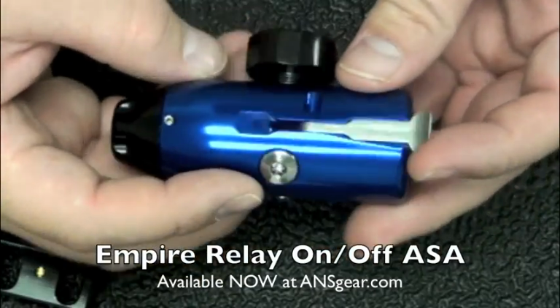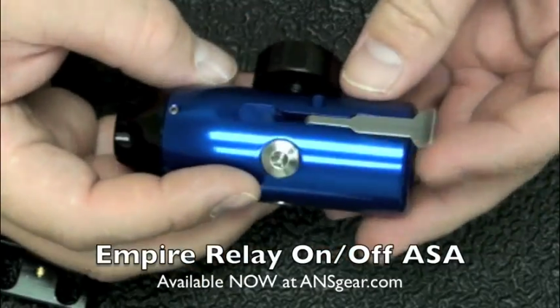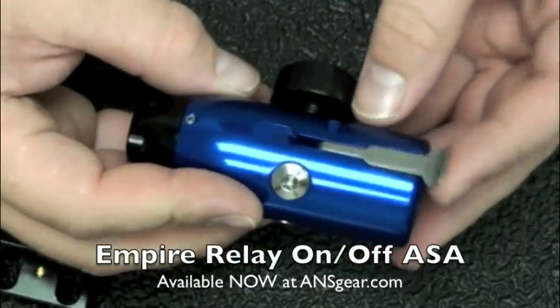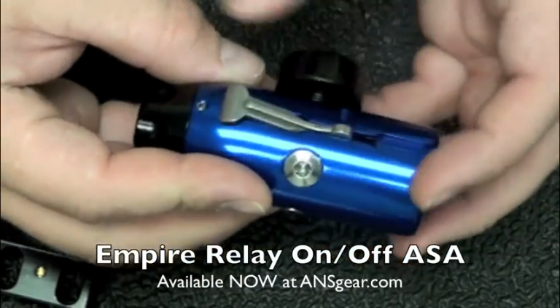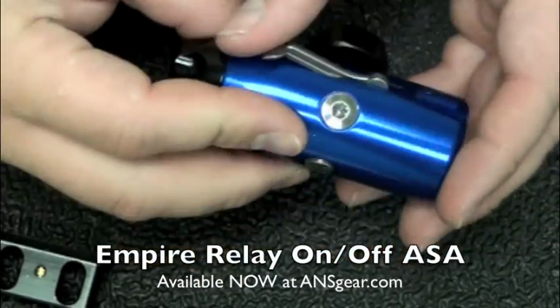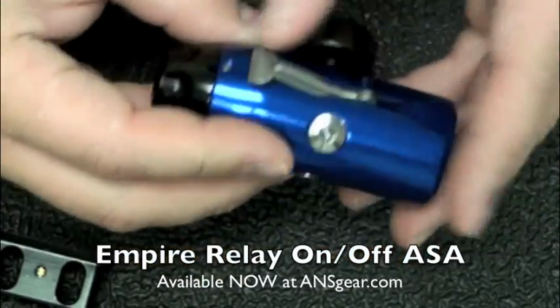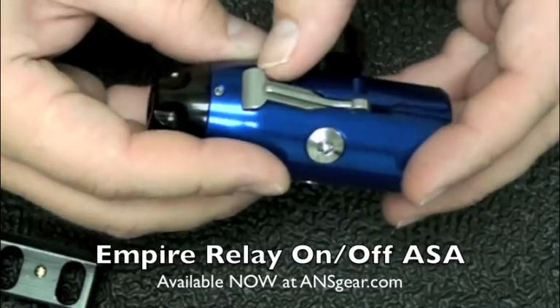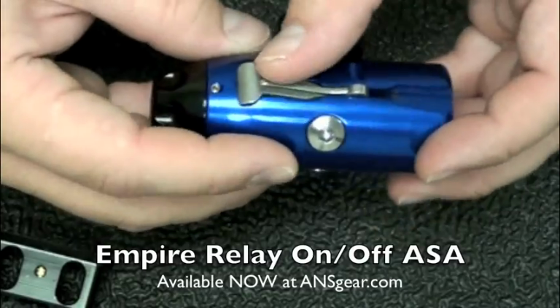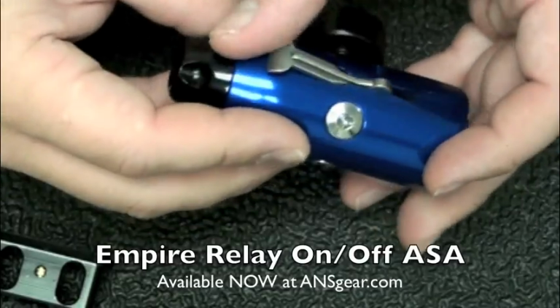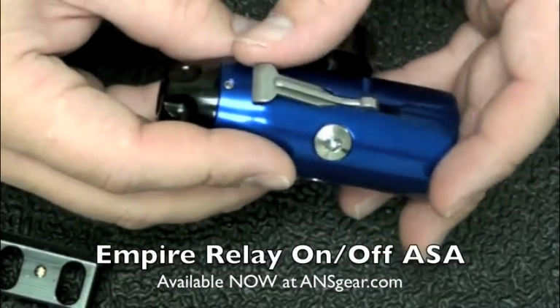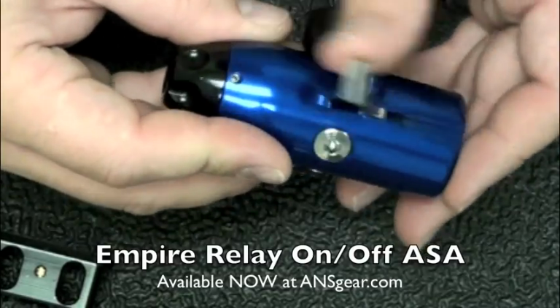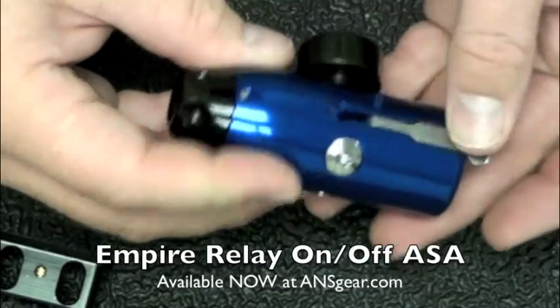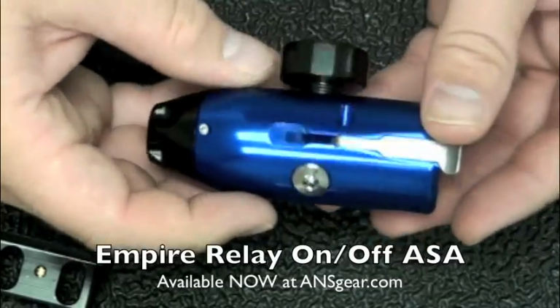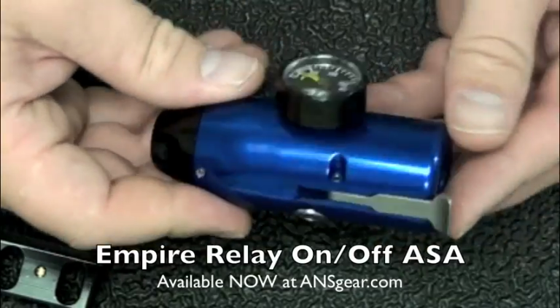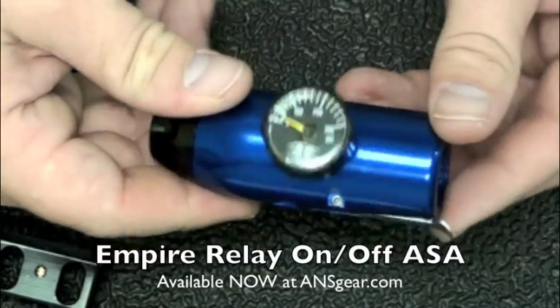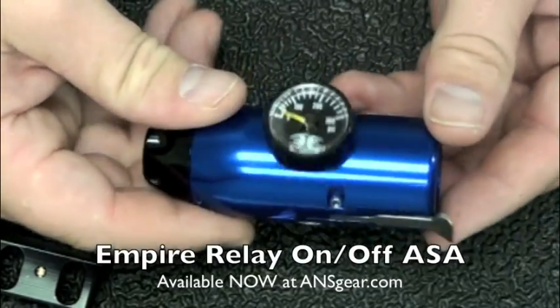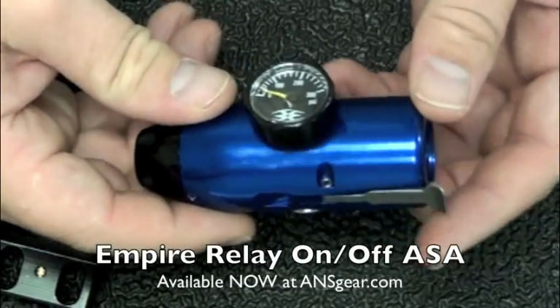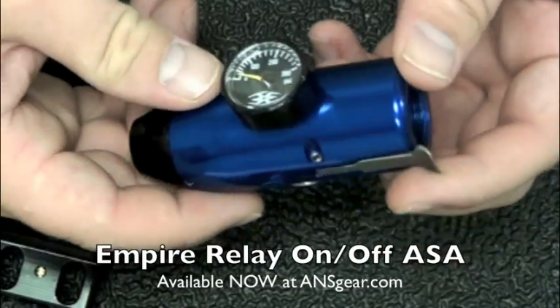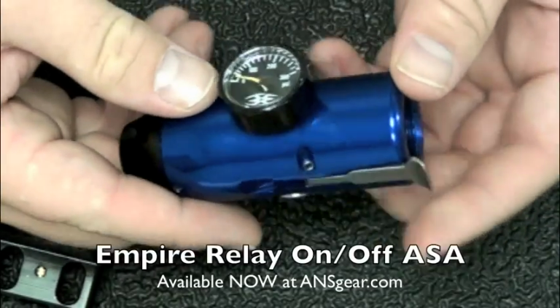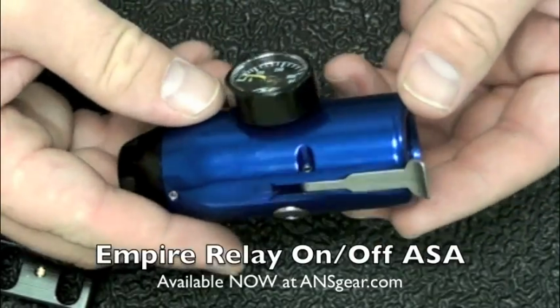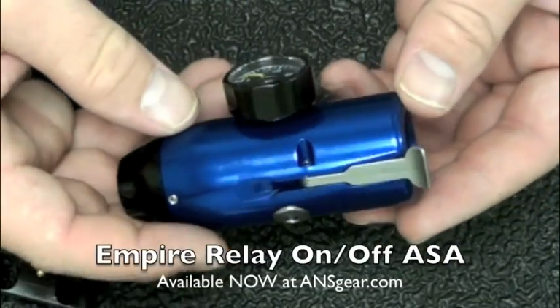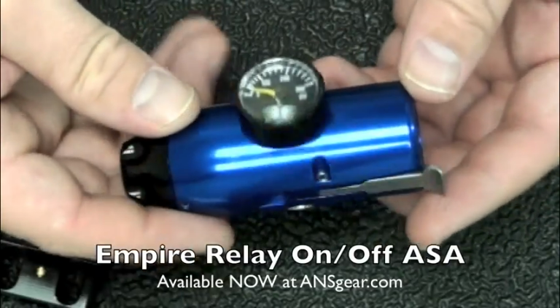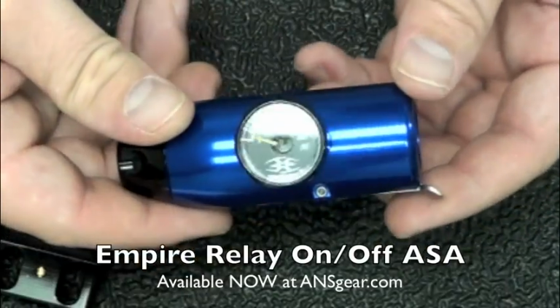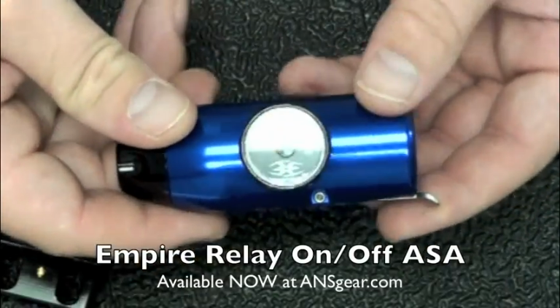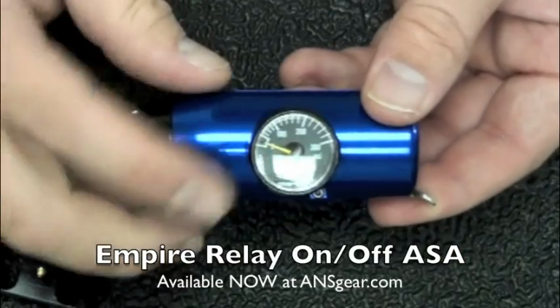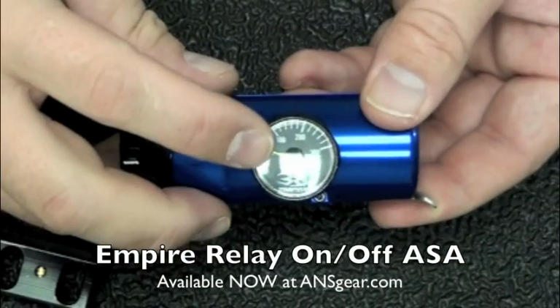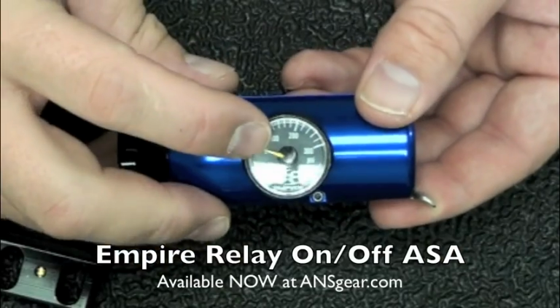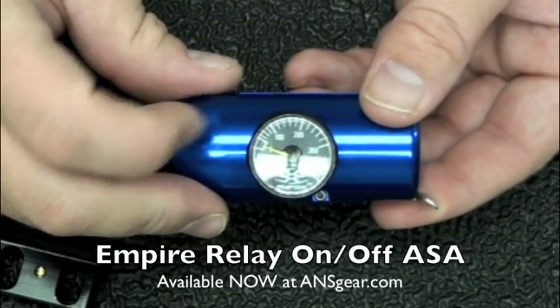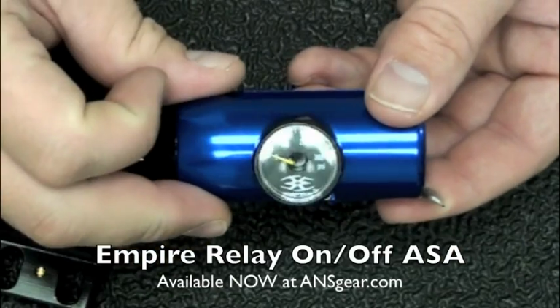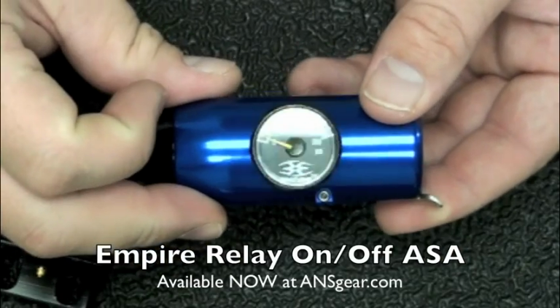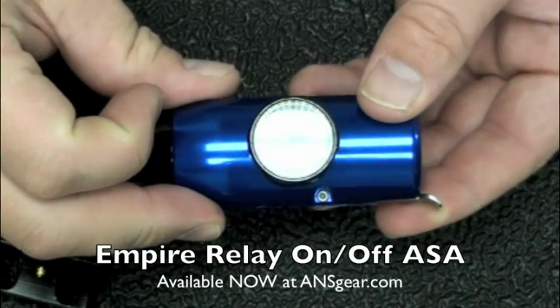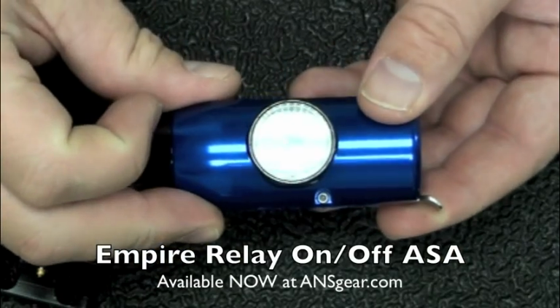It's easy to flip, but when it's under pressure it's going to be harder to flip, so you don't accidentally pop it open. We've got a 0 to 300 gauge on there.